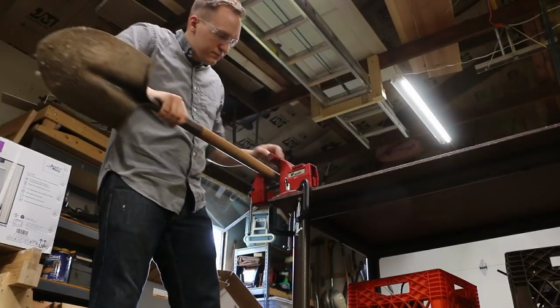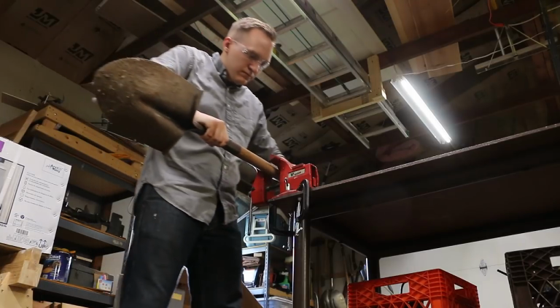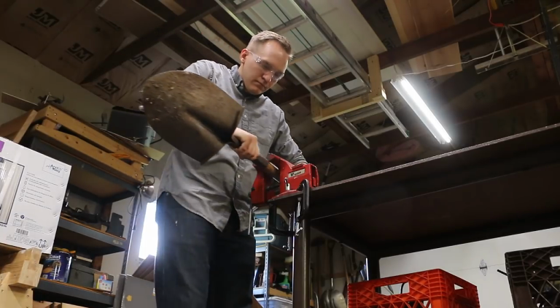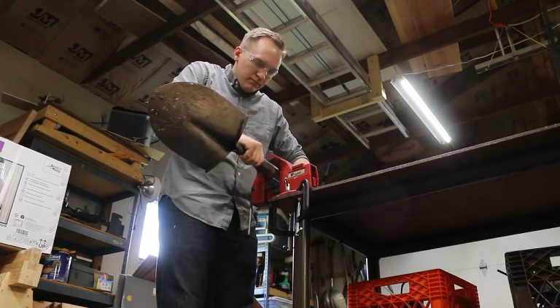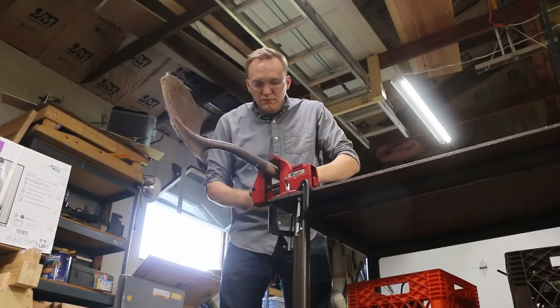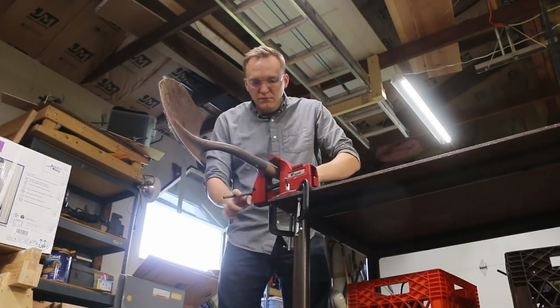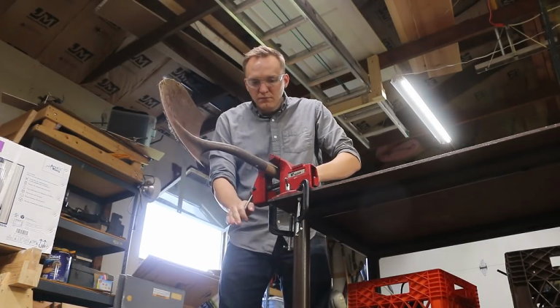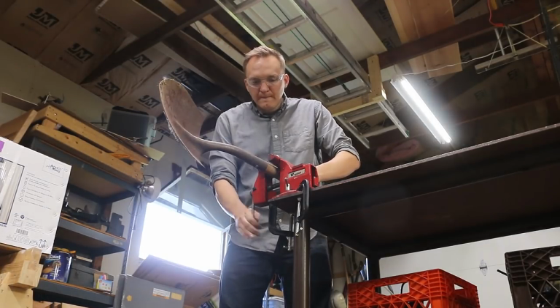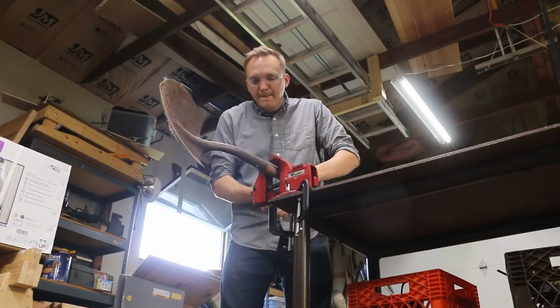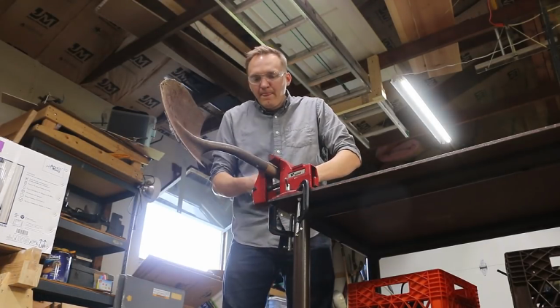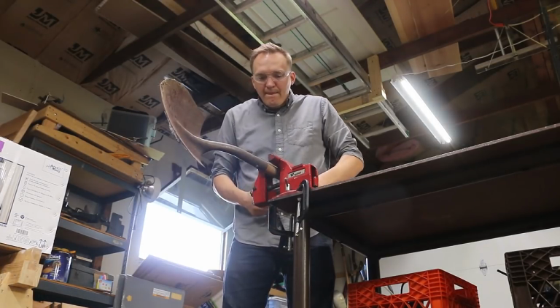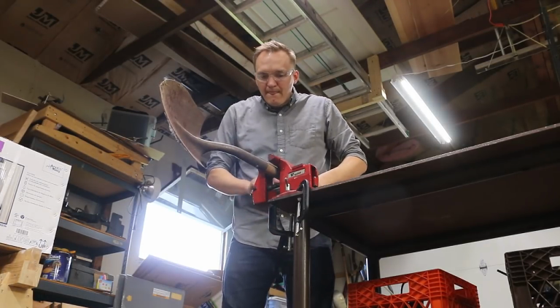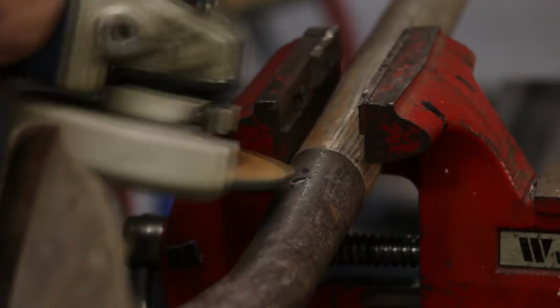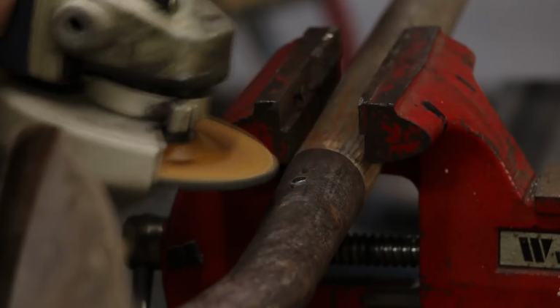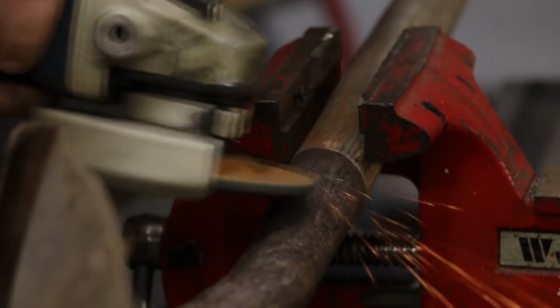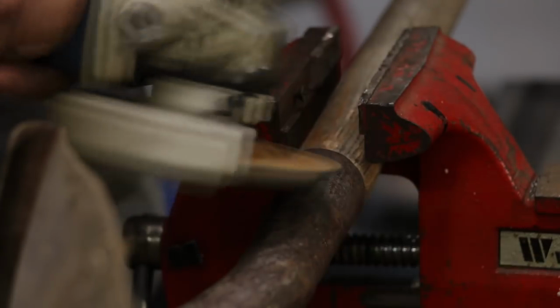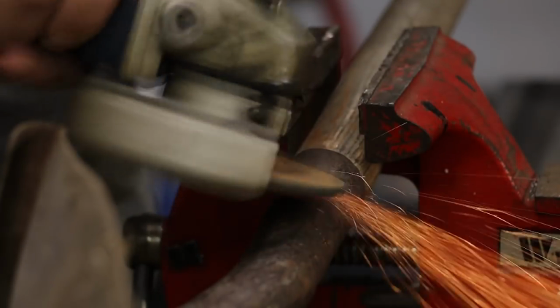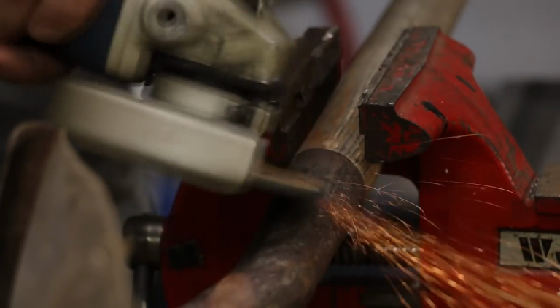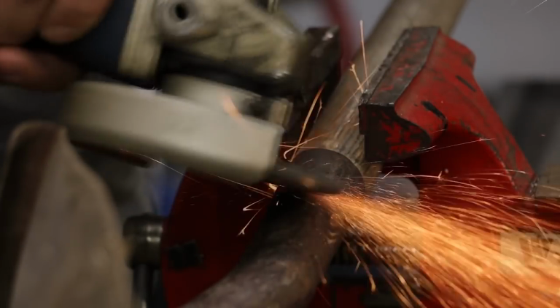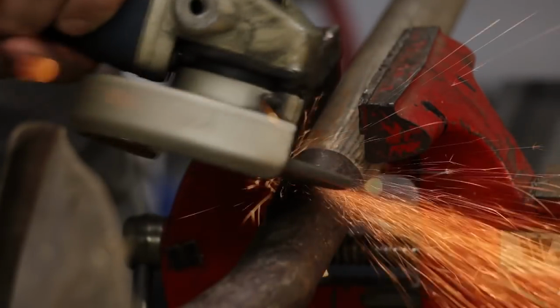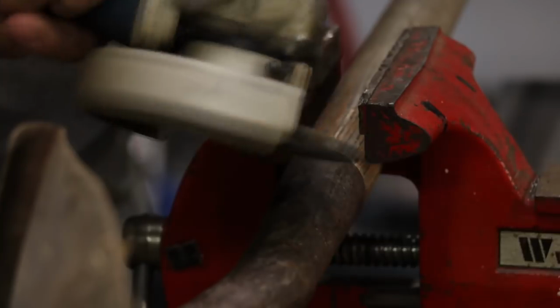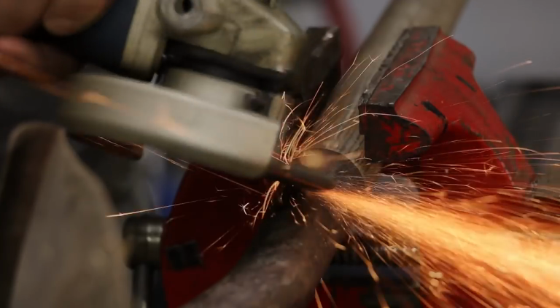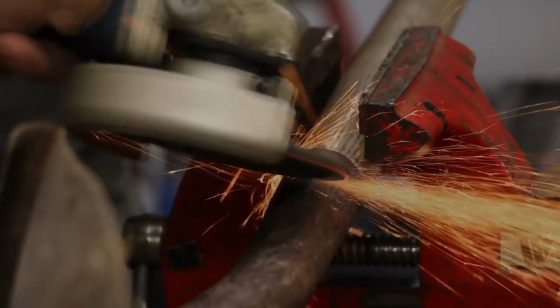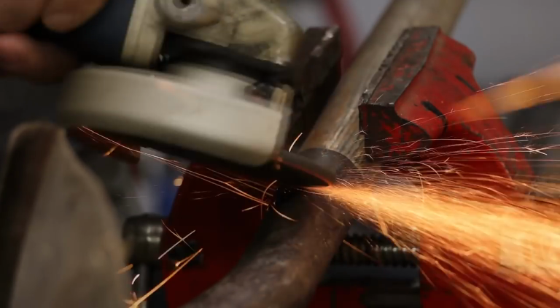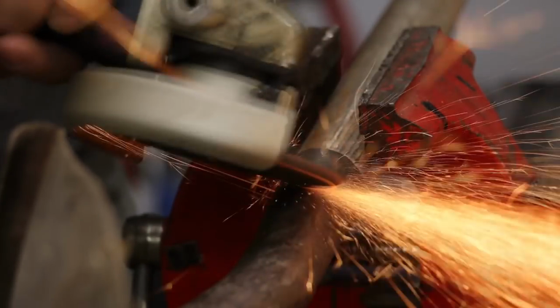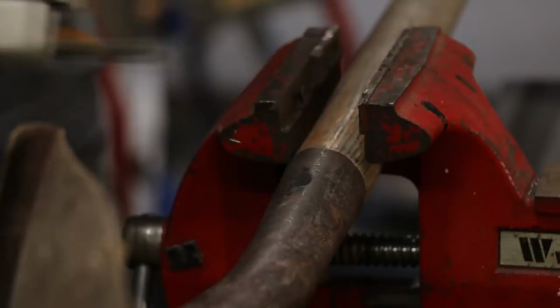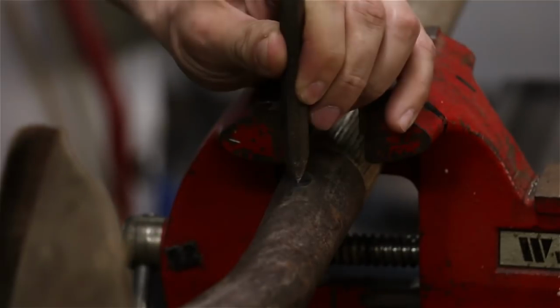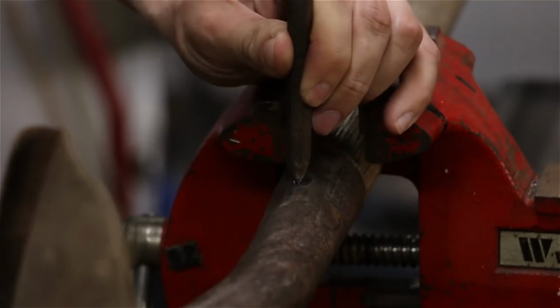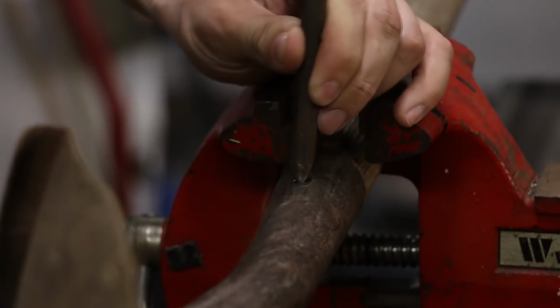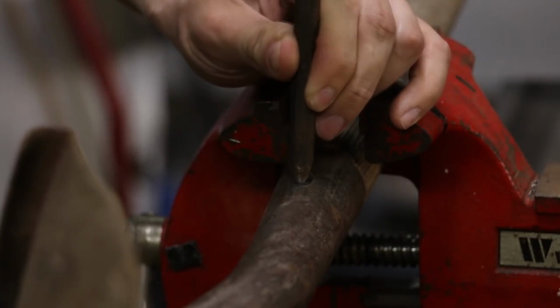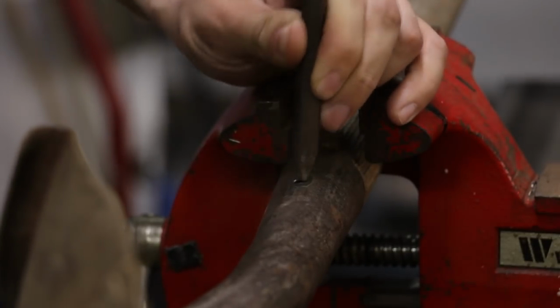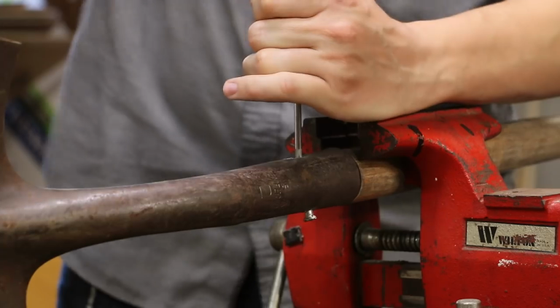First we need to get the metal shovel blade off of the wooden handle. We're going to use a grinding disc on the angle grinder to cut off one side of this rivet and then drive it out.